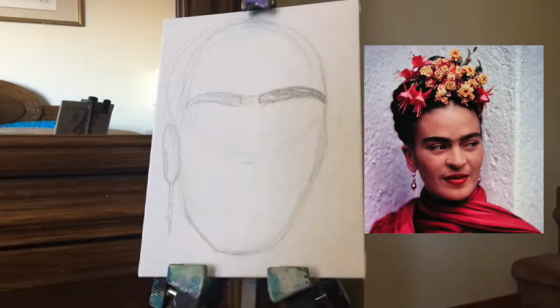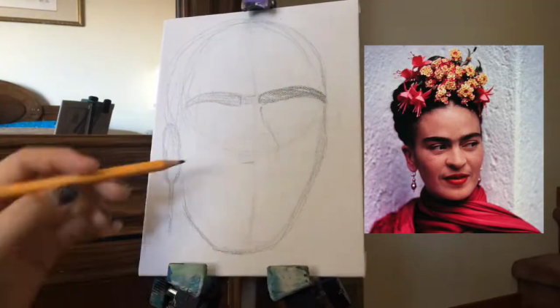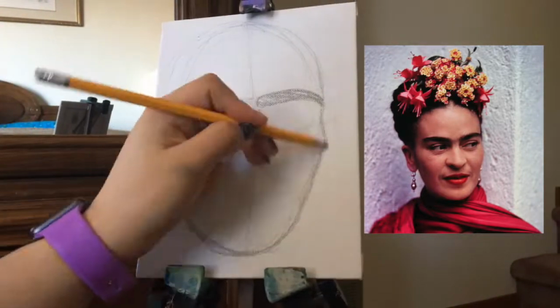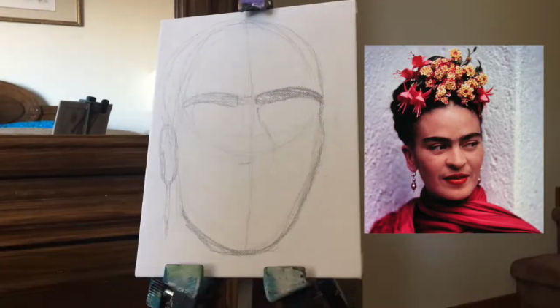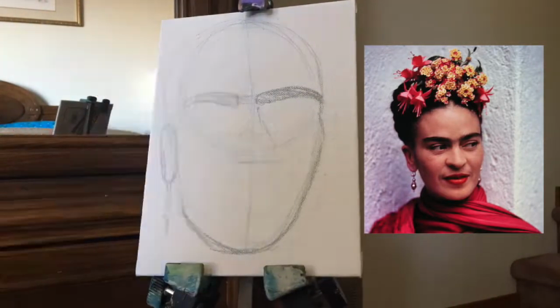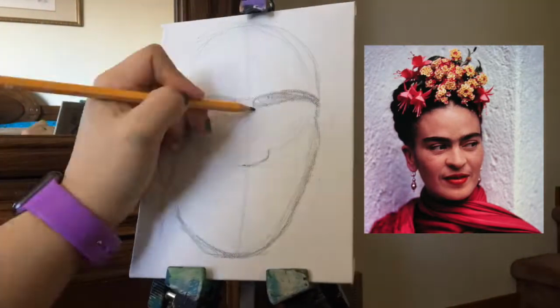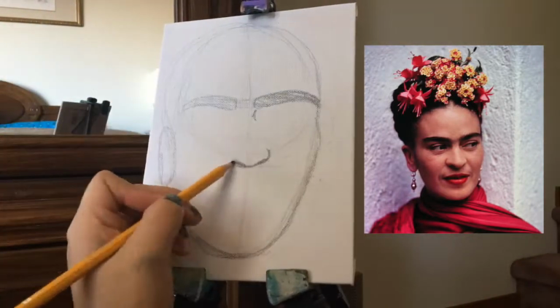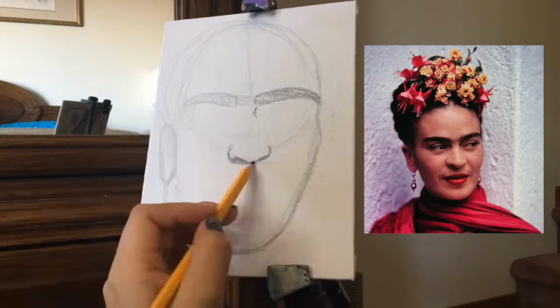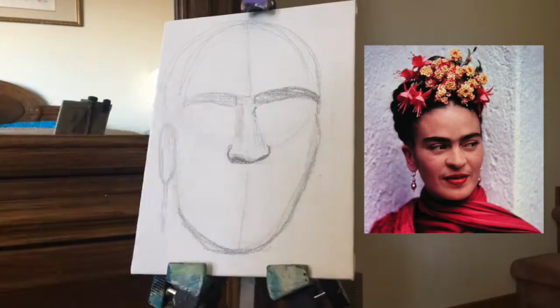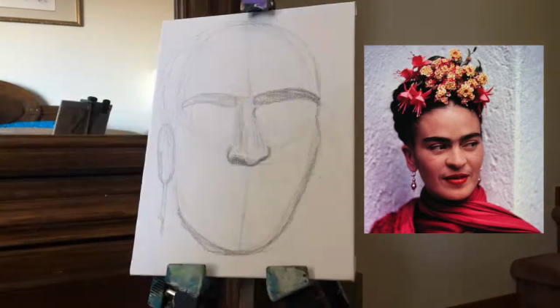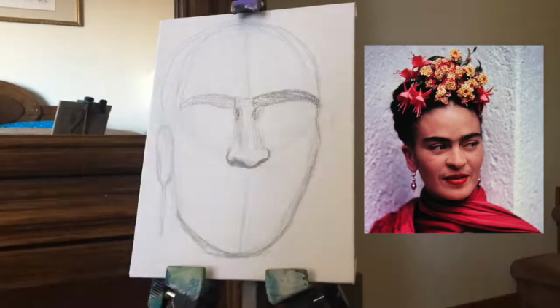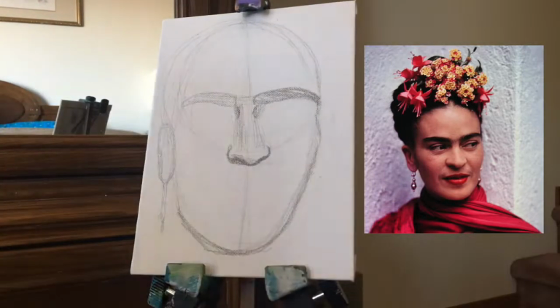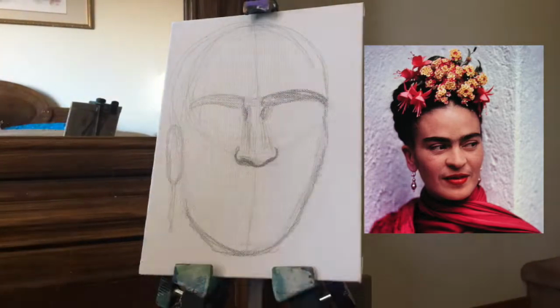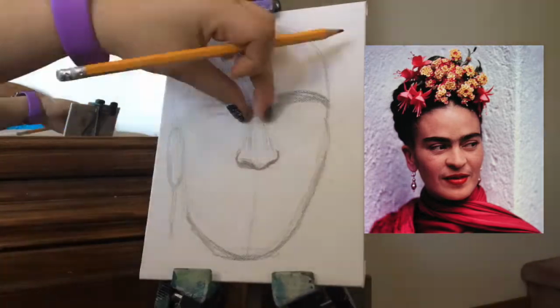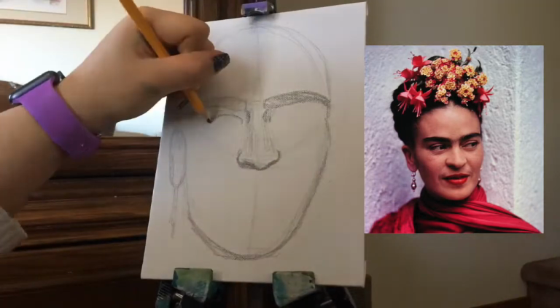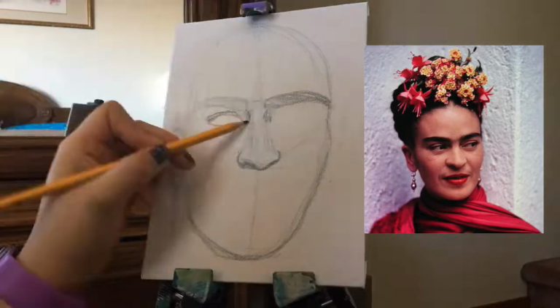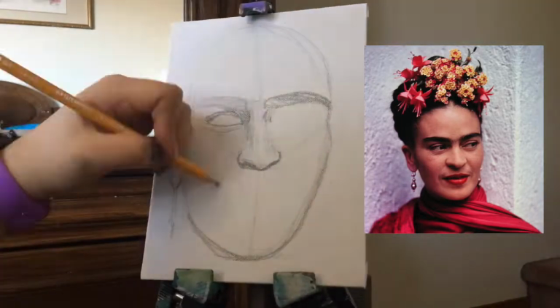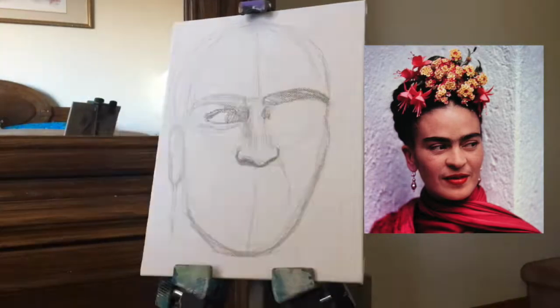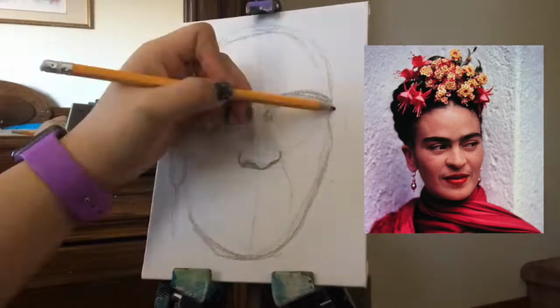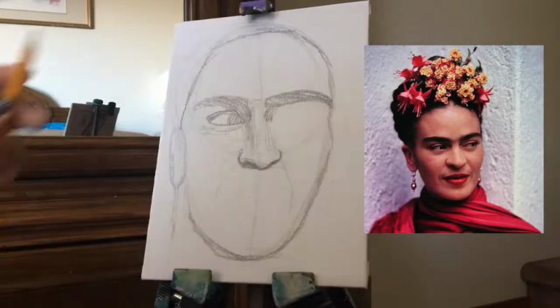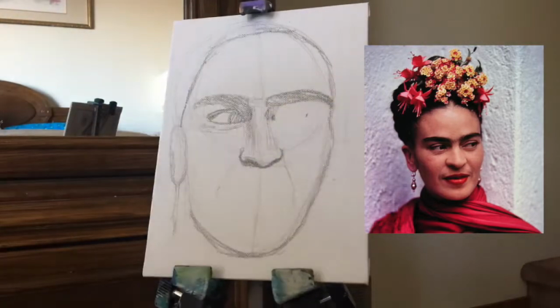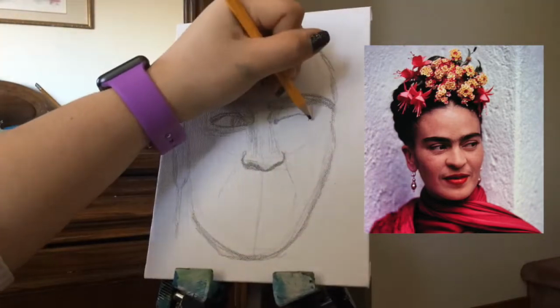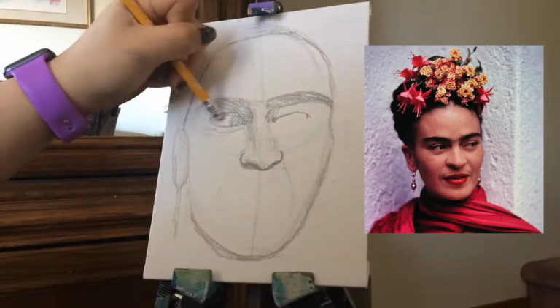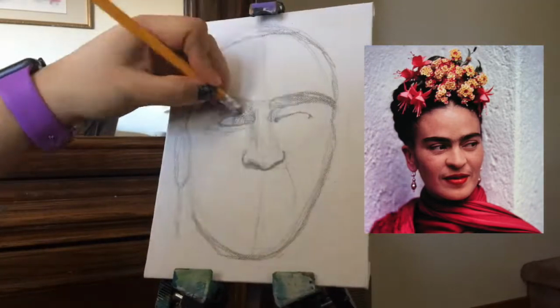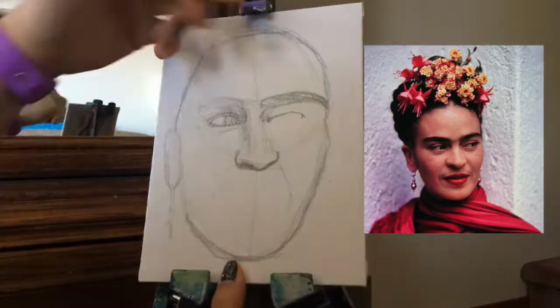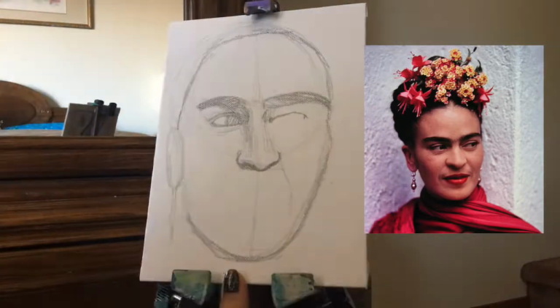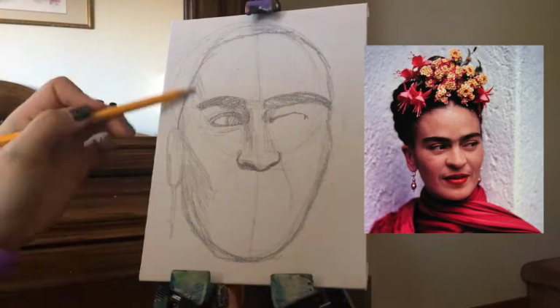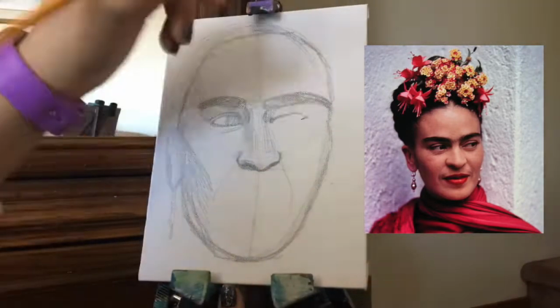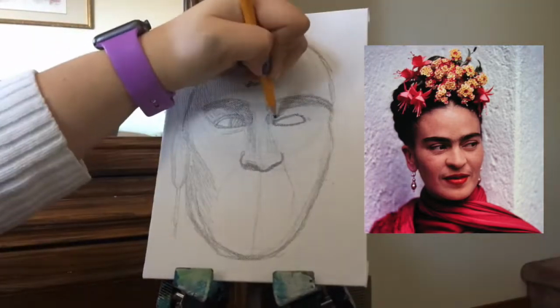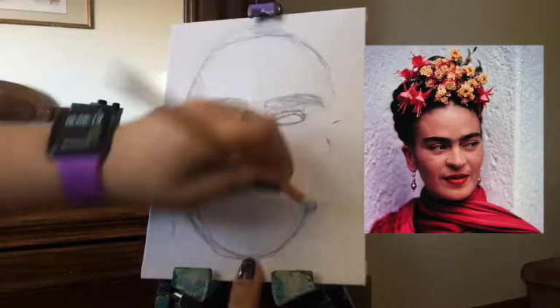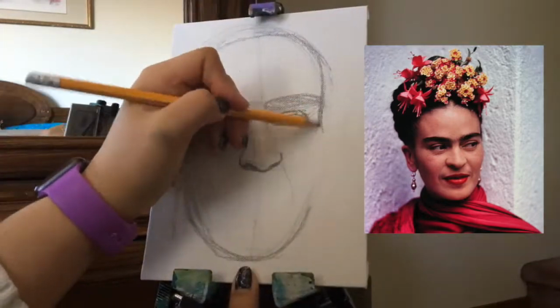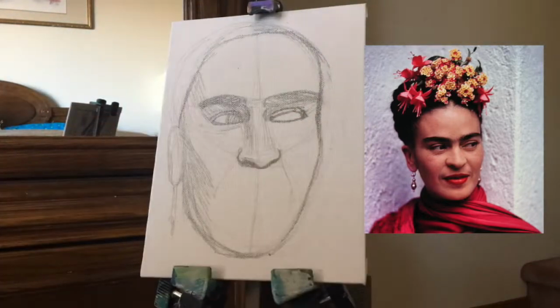I'll start with this sketch, I'll try to do it as accurate as possible. I know a few tricks to do proportions, so if you want to see some of those tricks, comment down below and I'll do a video about it.